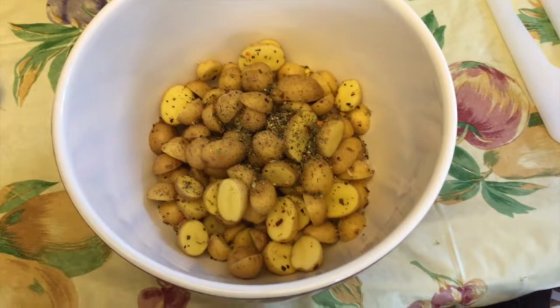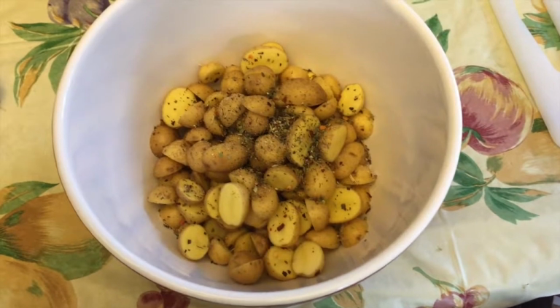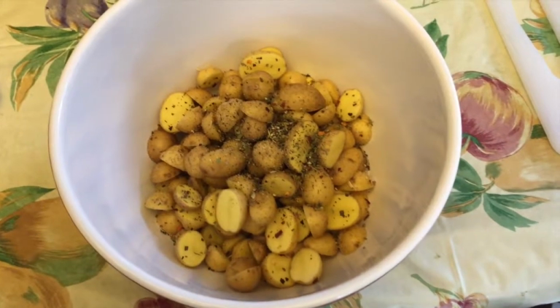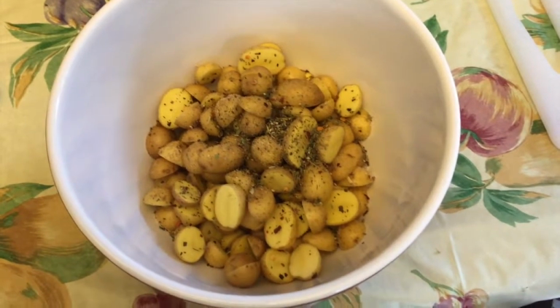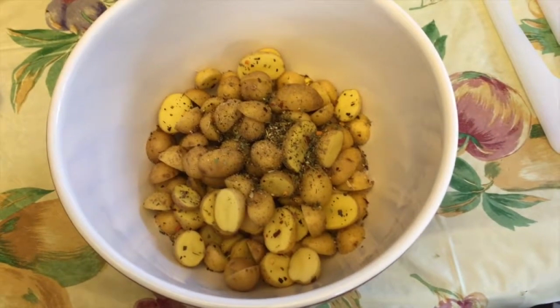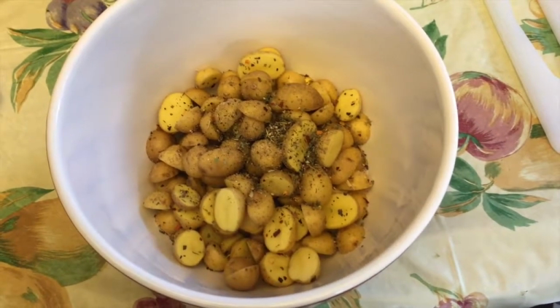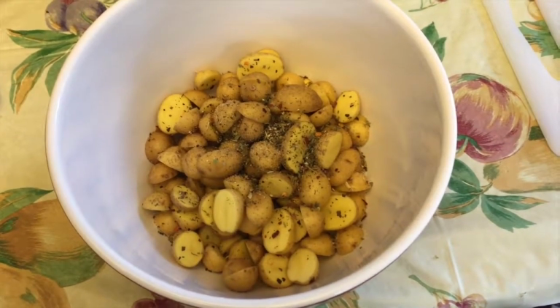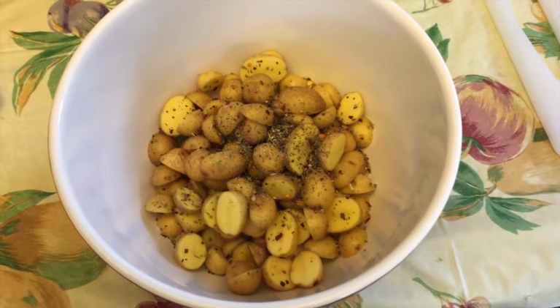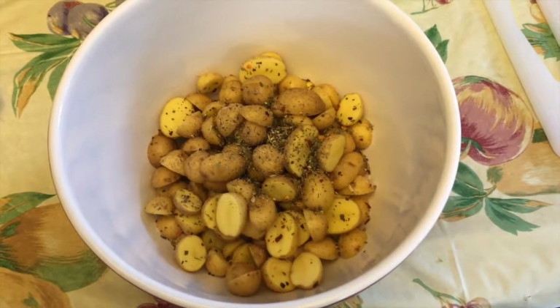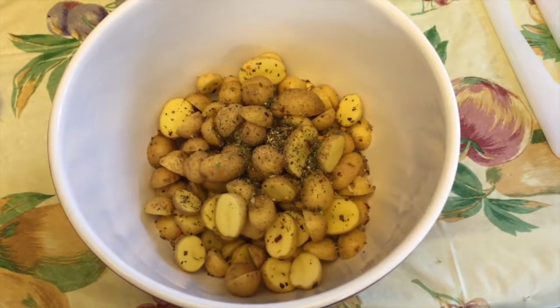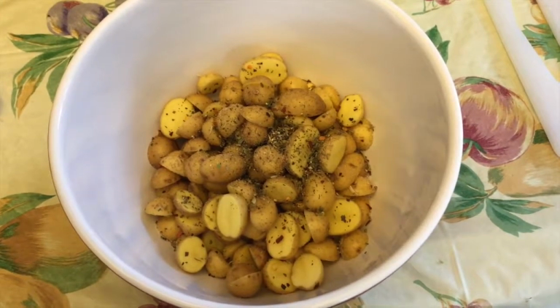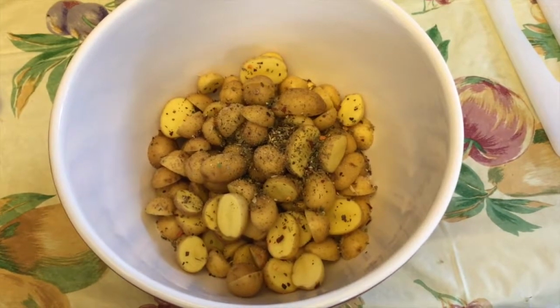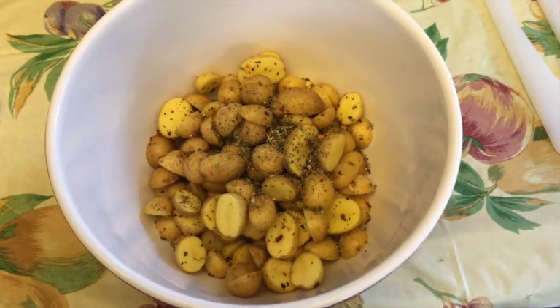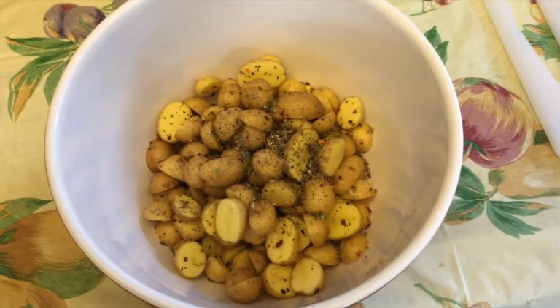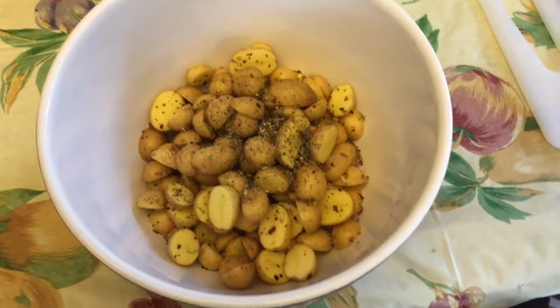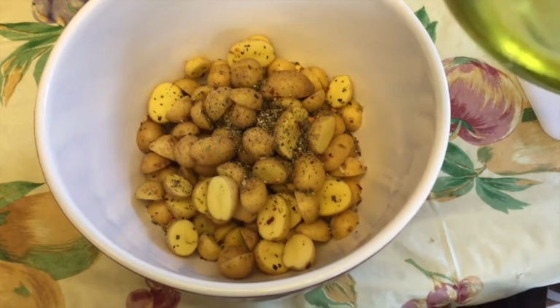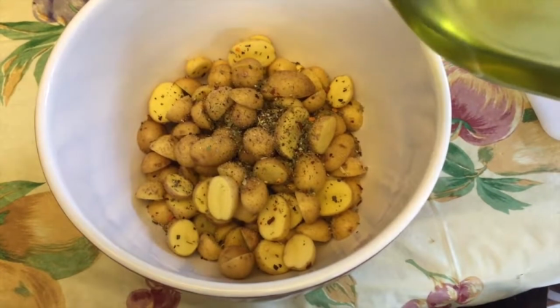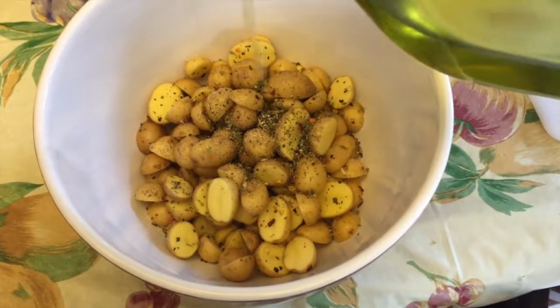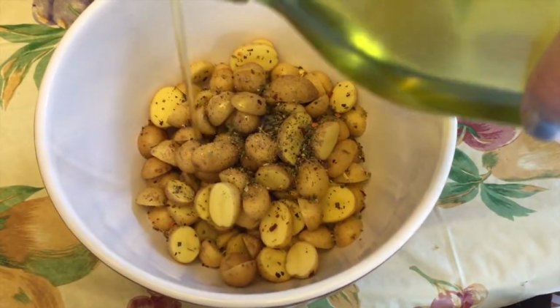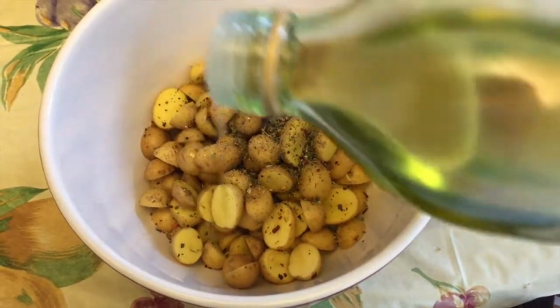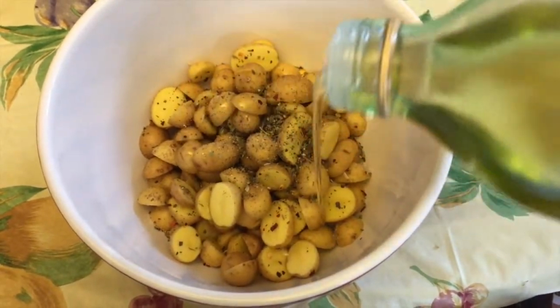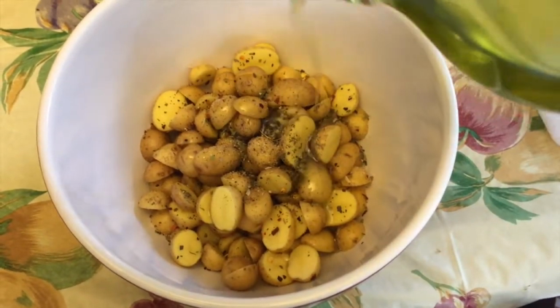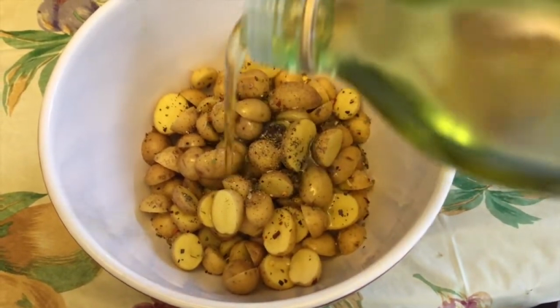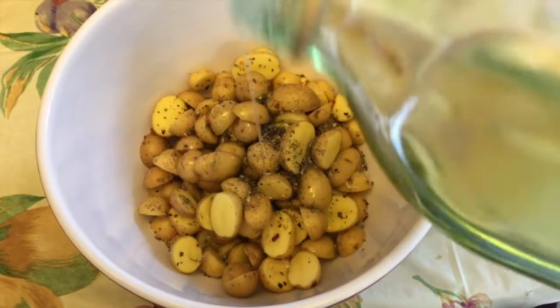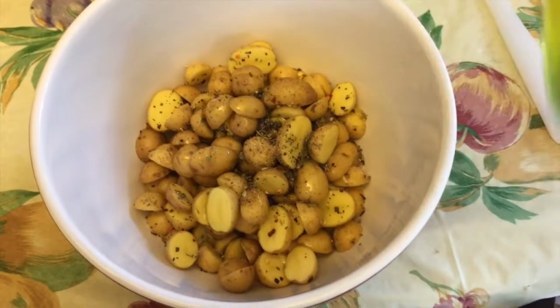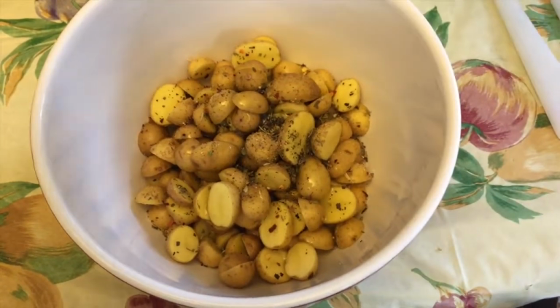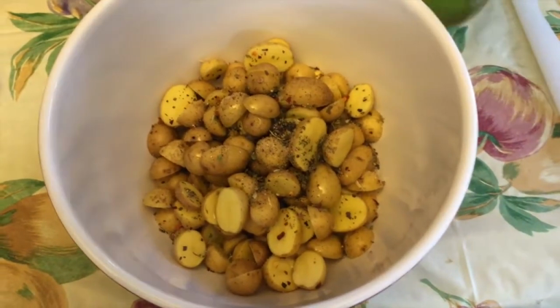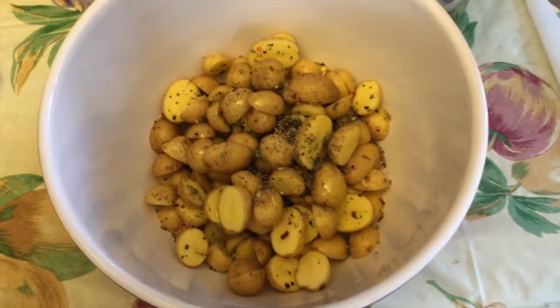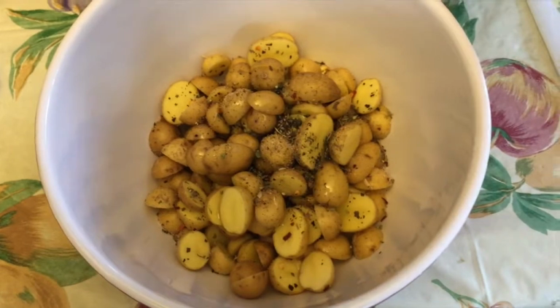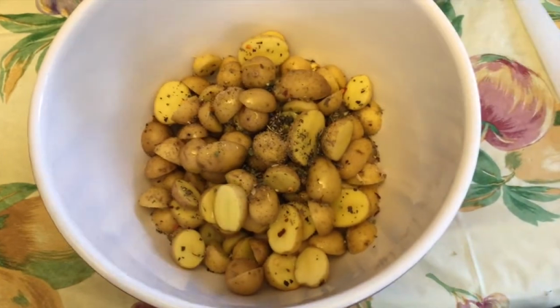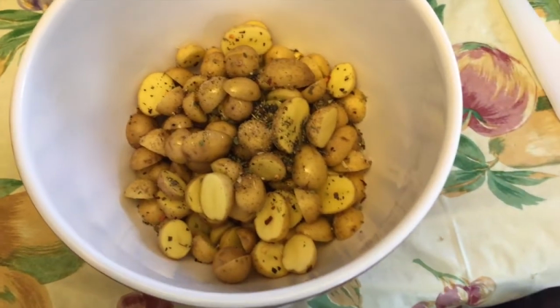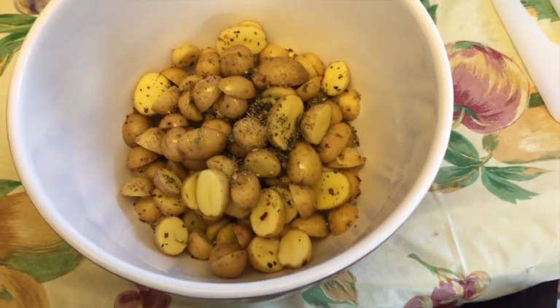I have these little baby potatoes that I cut in half and I put on some salt, pepper, some red pepper, and a mixed herb blend, and I'm putting a little olive oil on. I'm going to give them a toss and then bake them in the oven at 425.